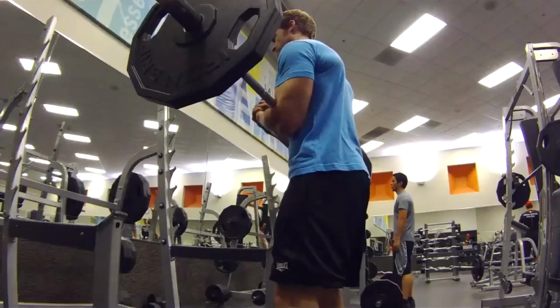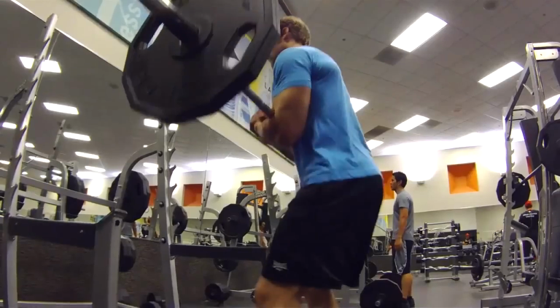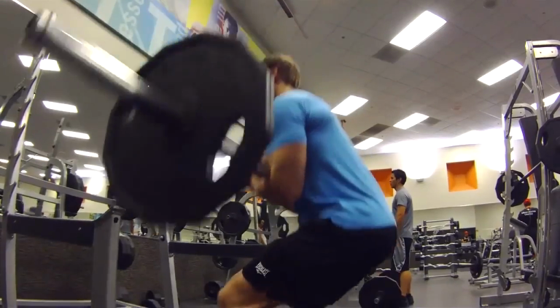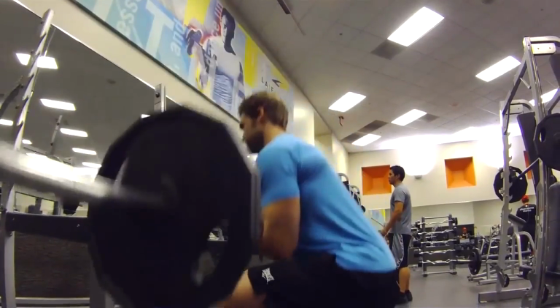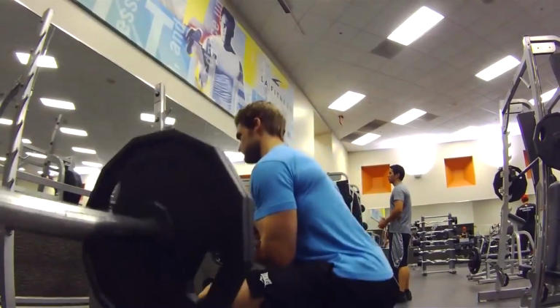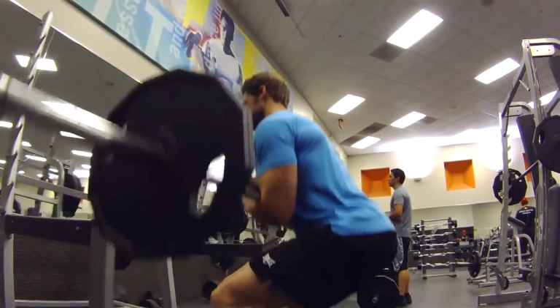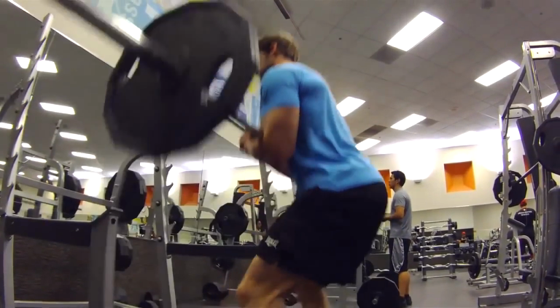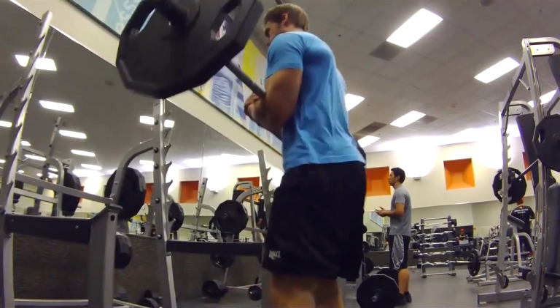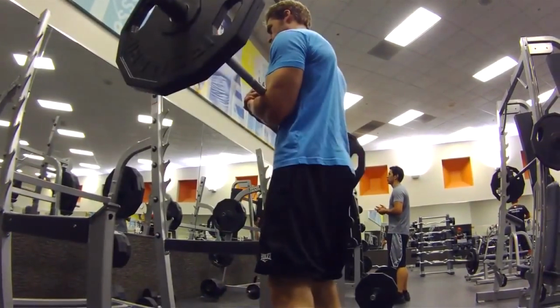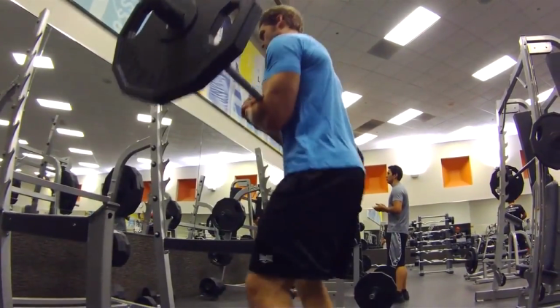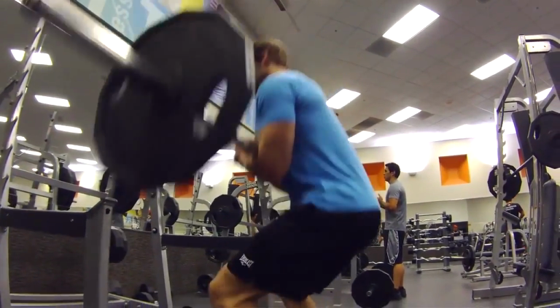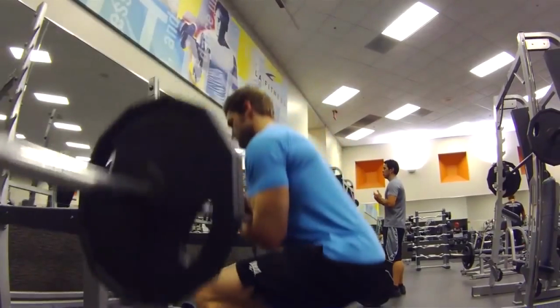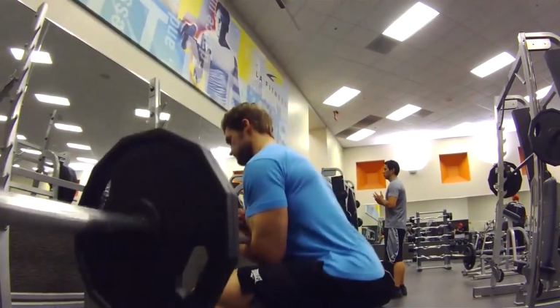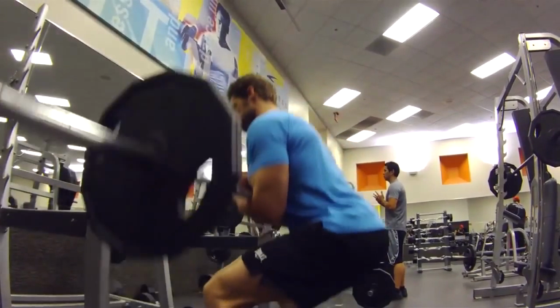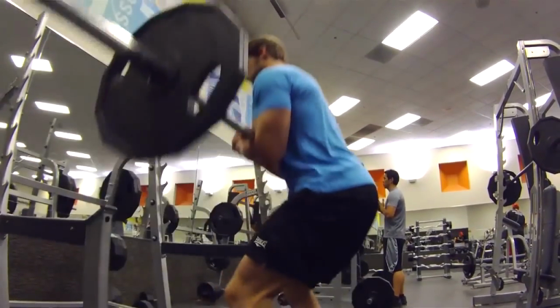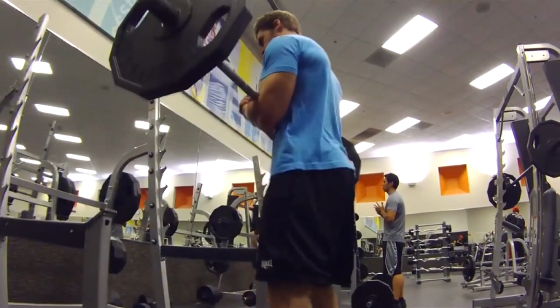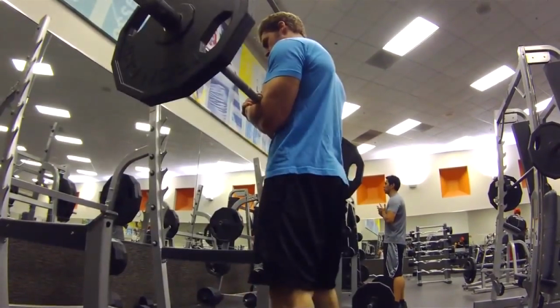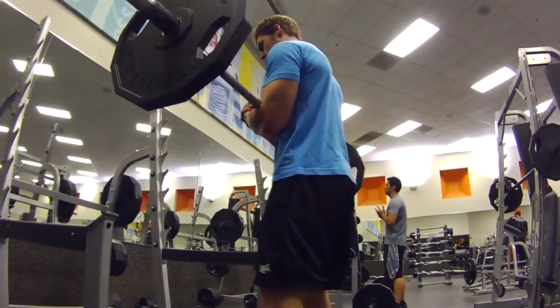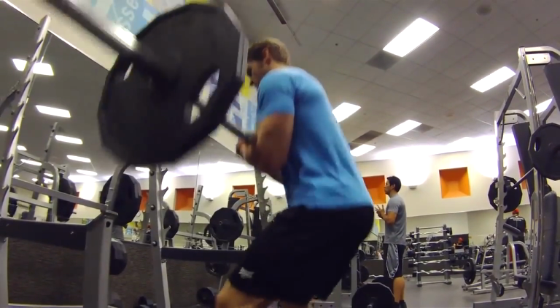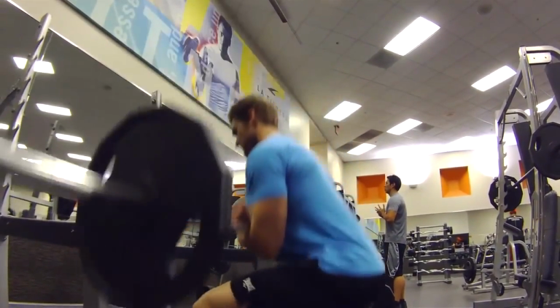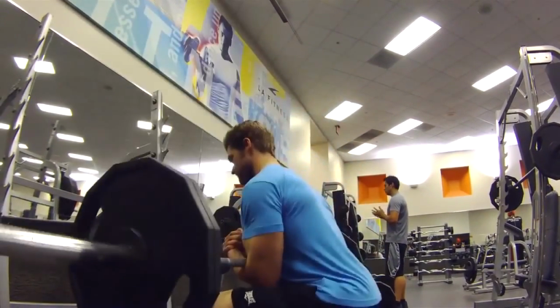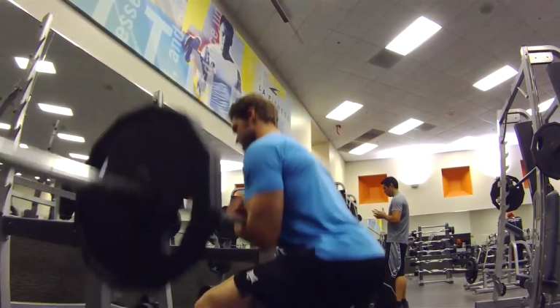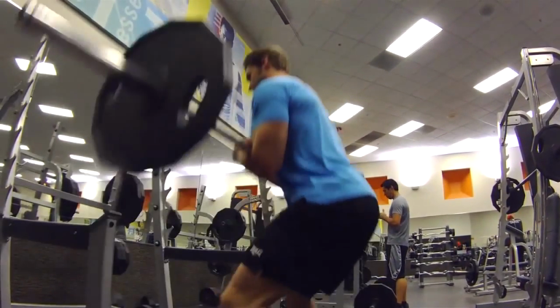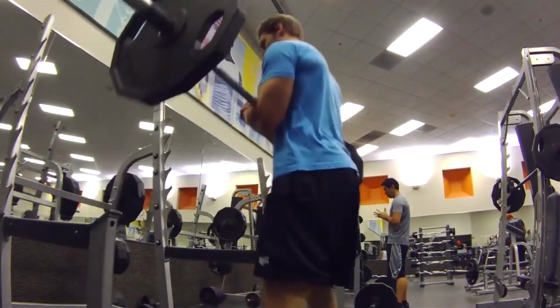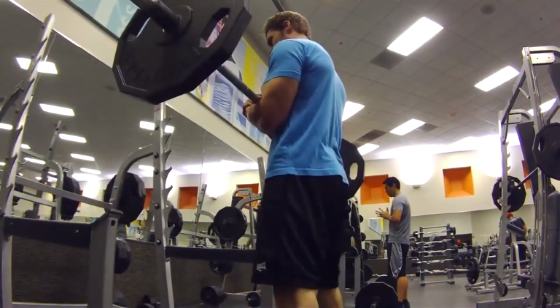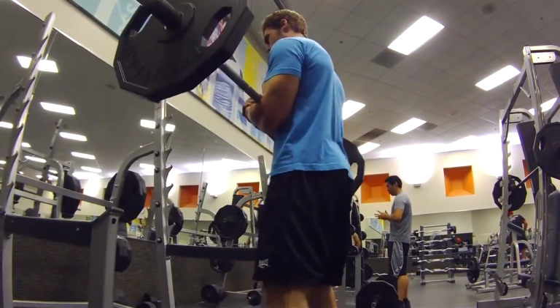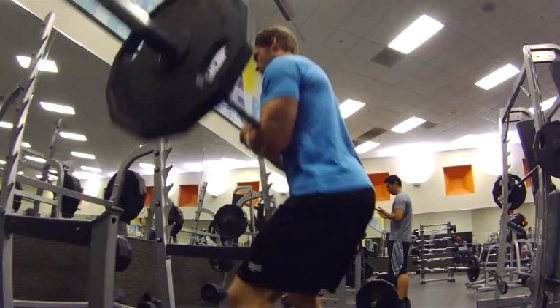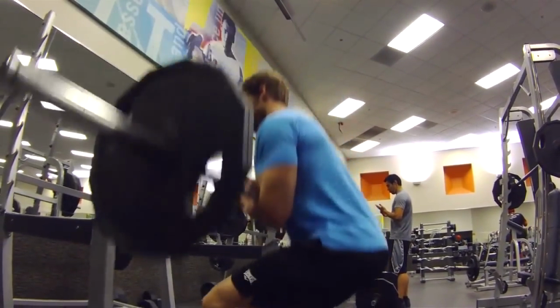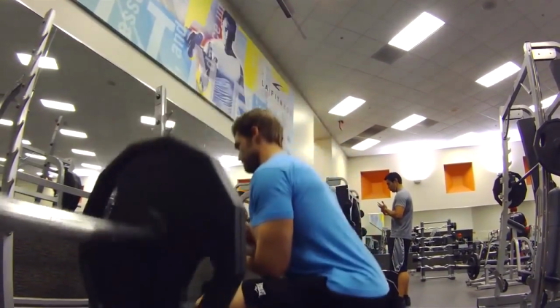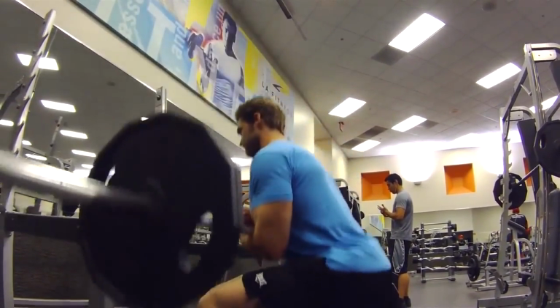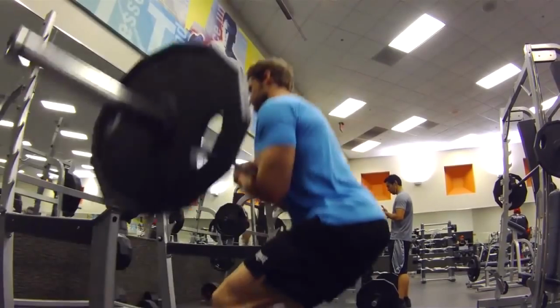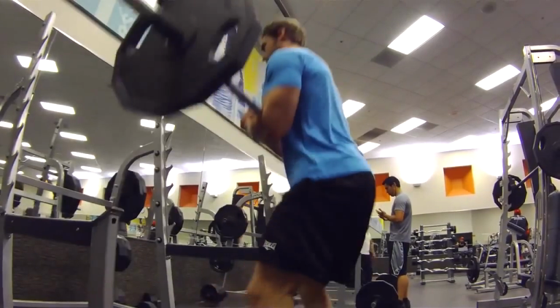Toes slightly pointed outward in a comfortable position. You're going to be pushing your hips back, keeping the bar tight to your body, chest up, and then pushing straight up through the heels to the top position, extending your hips.